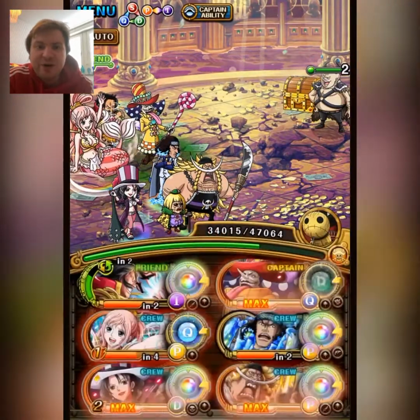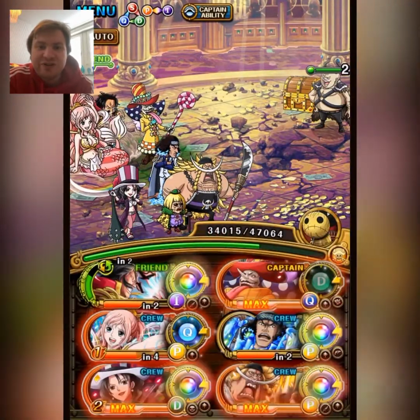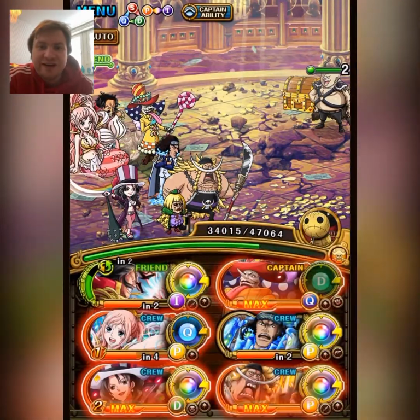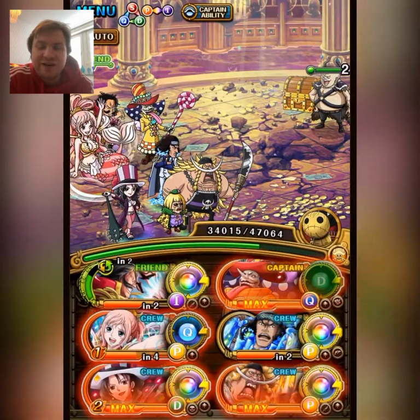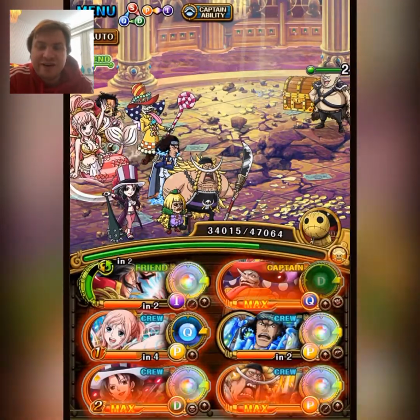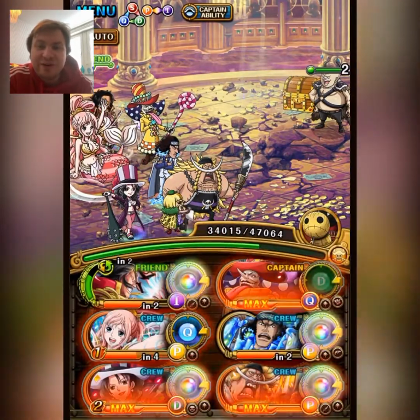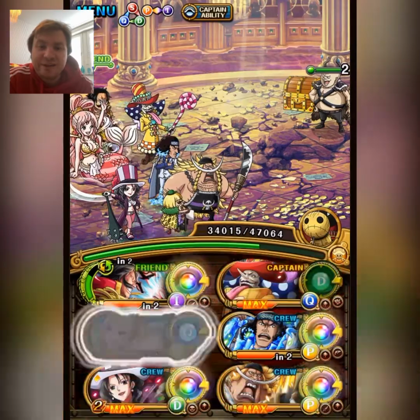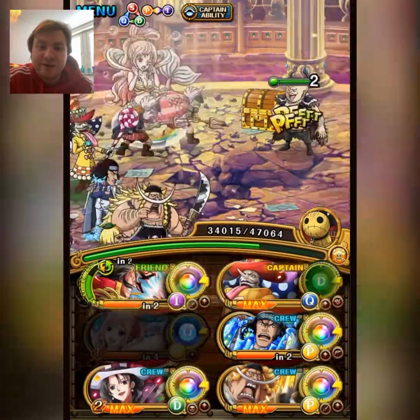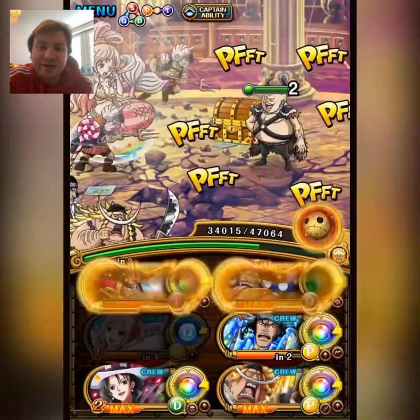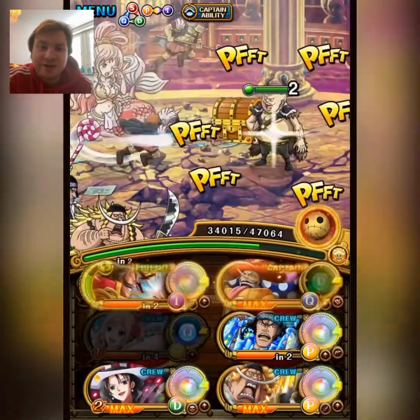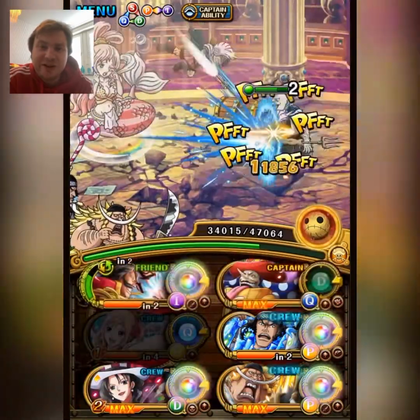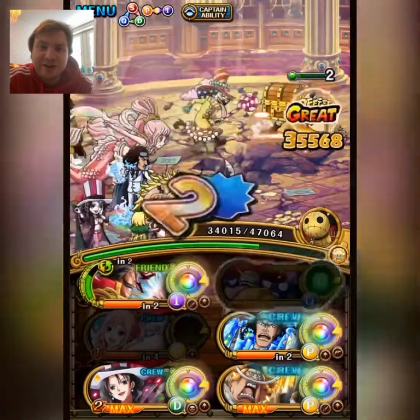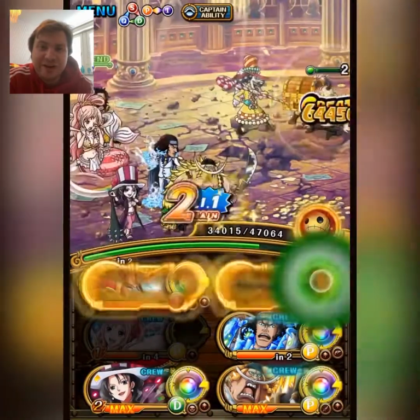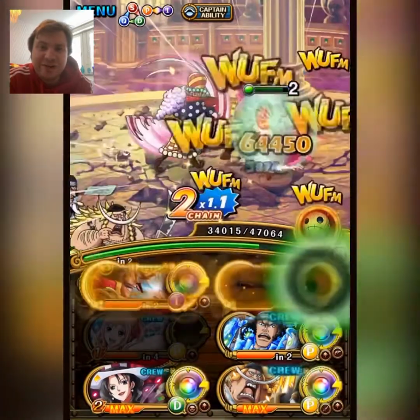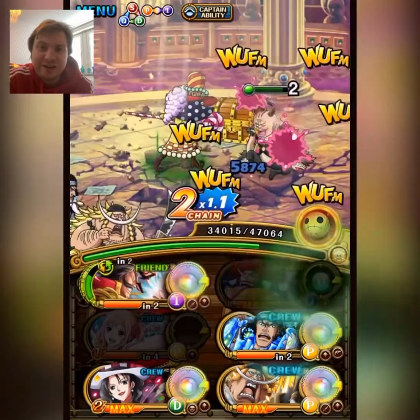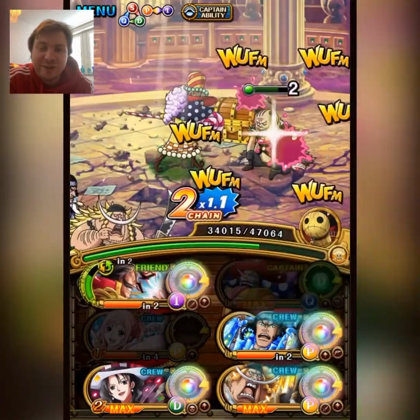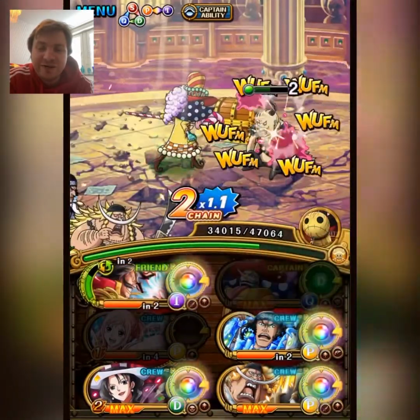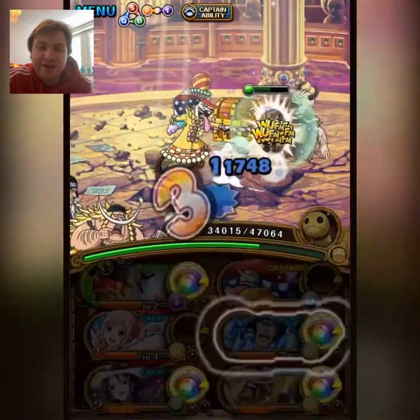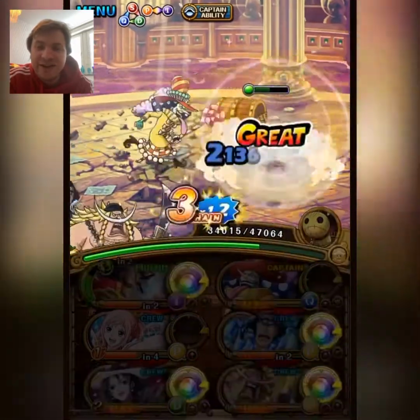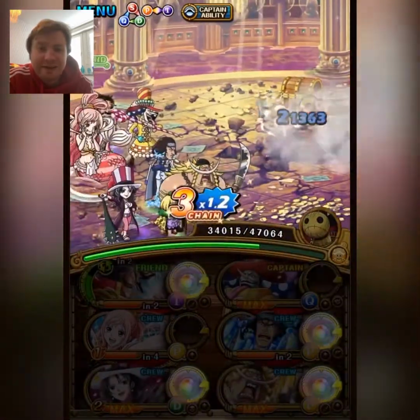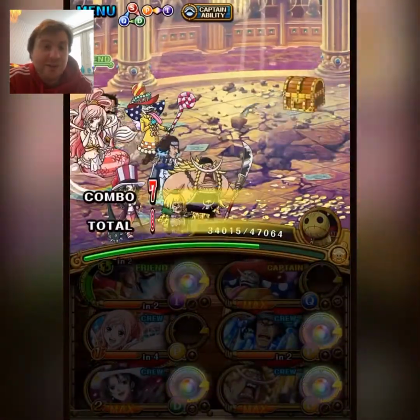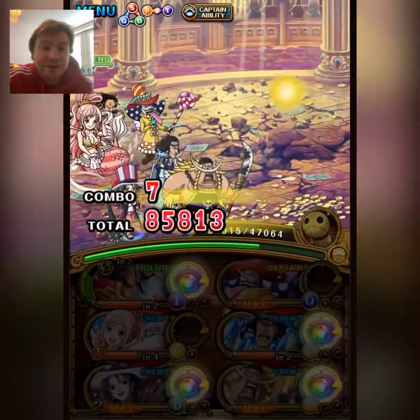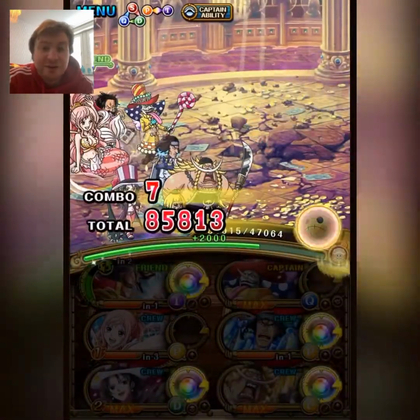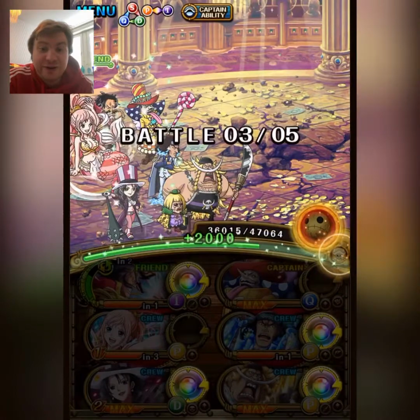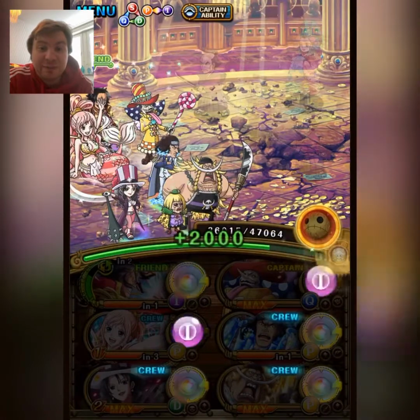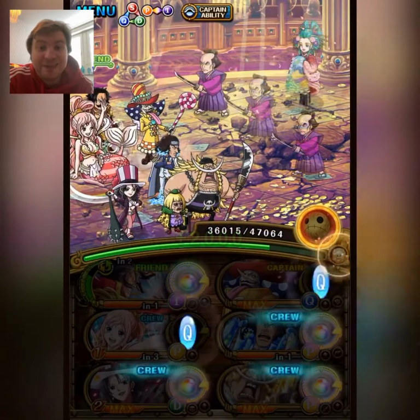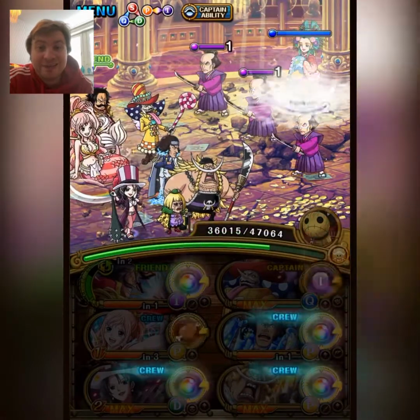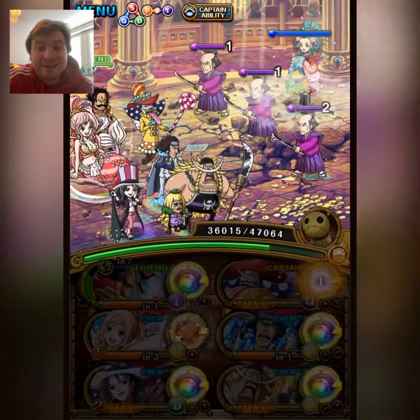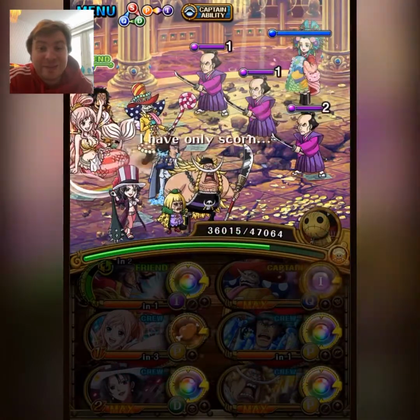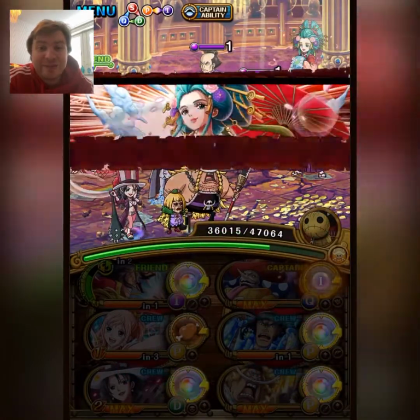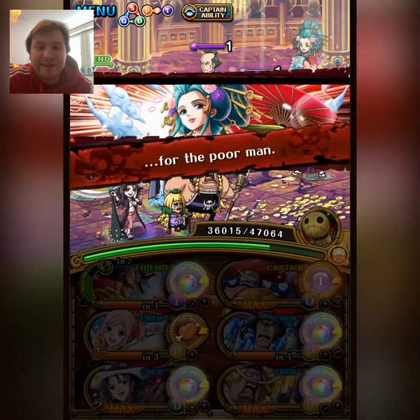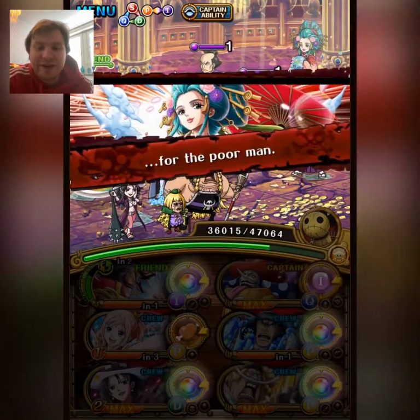Prospero's chain lock also gives a chain lock for 3 turns, so we've got chain lock covered for stages 4 and 5. That's pretty useful for a captain, so the rest of the team is built around that.